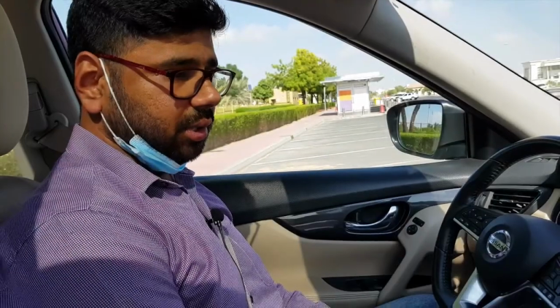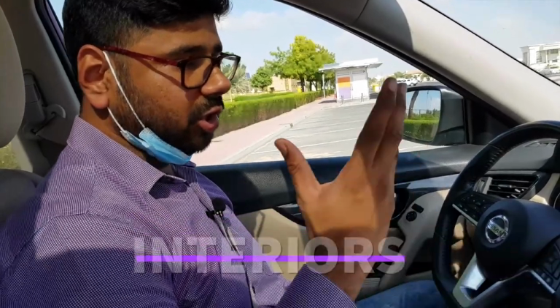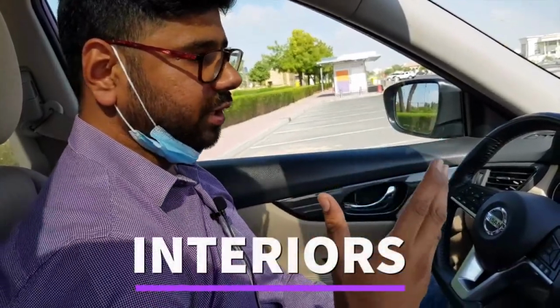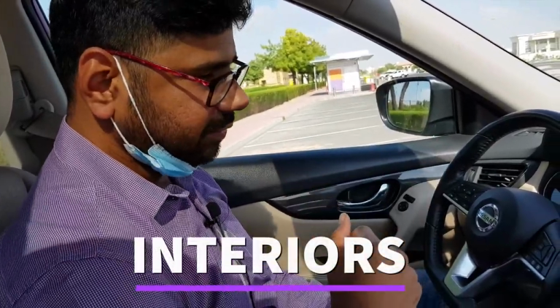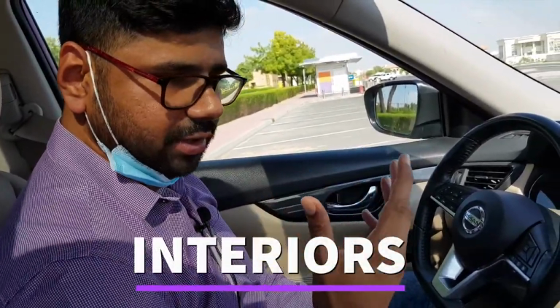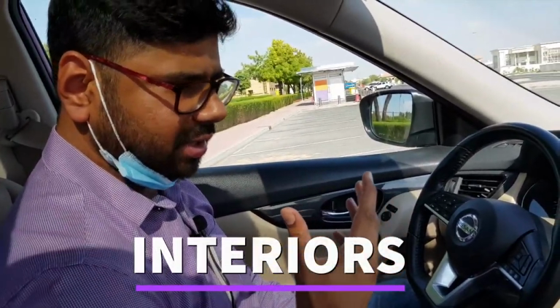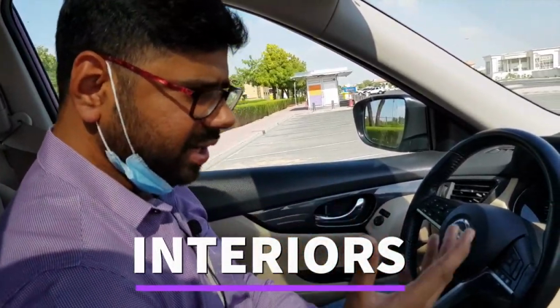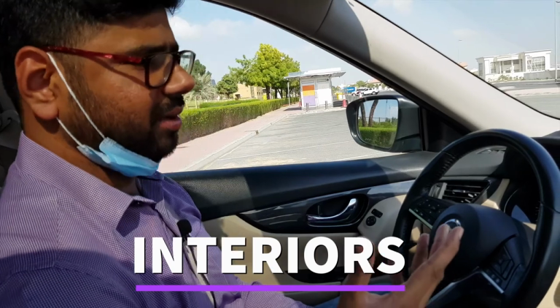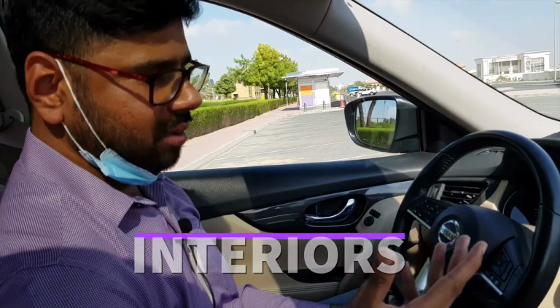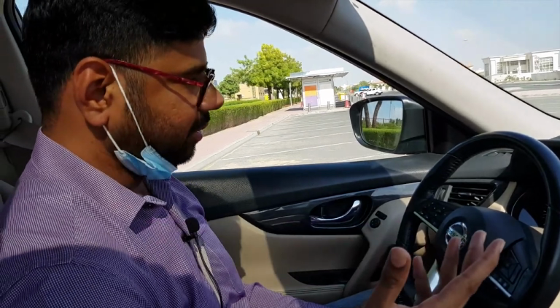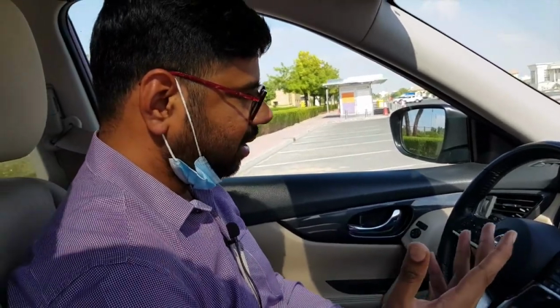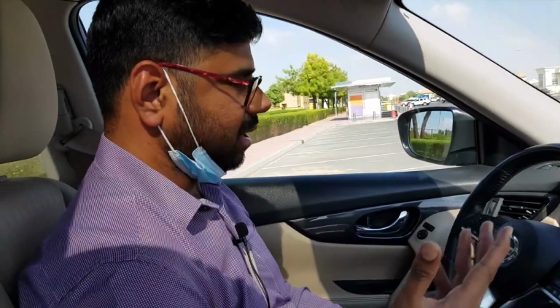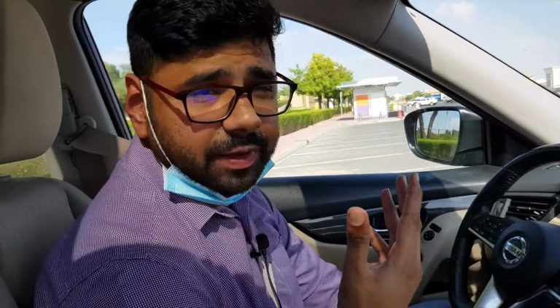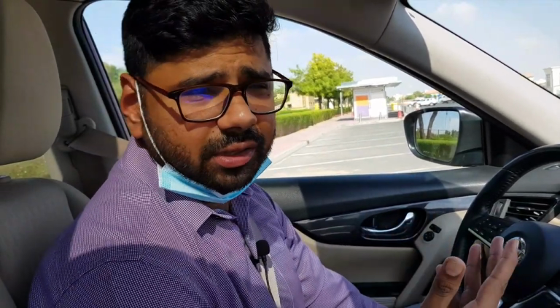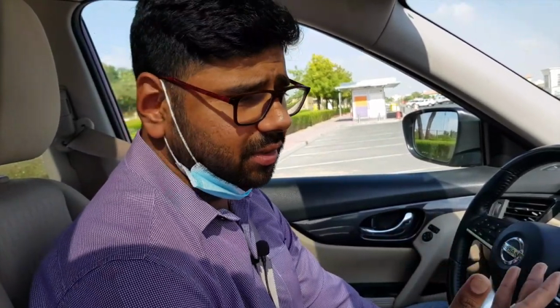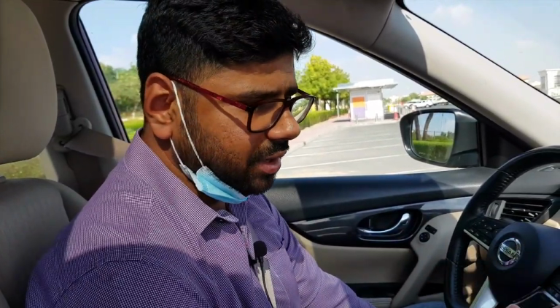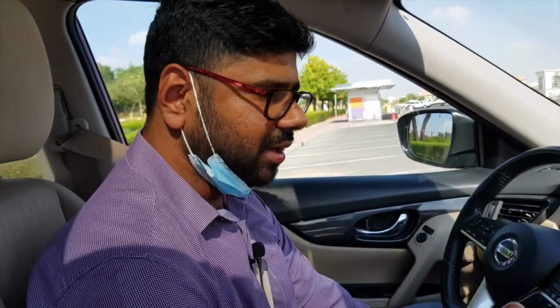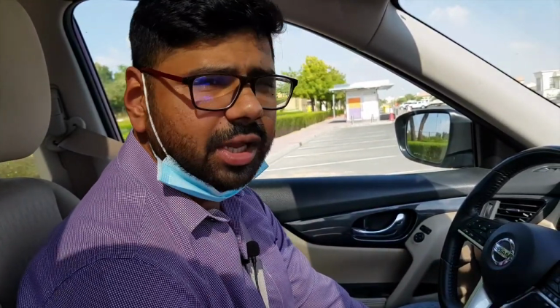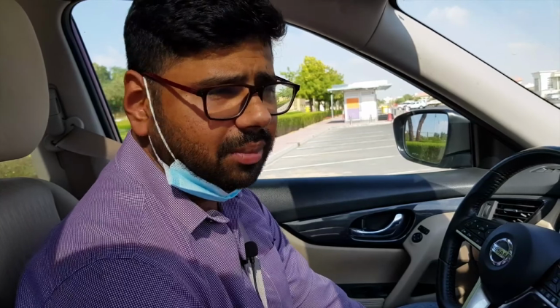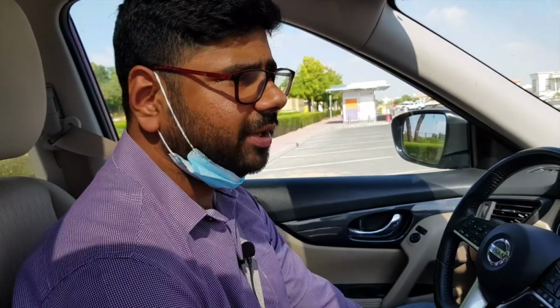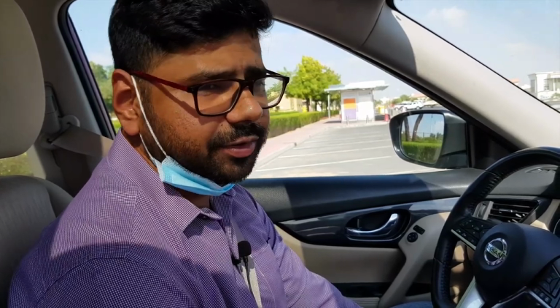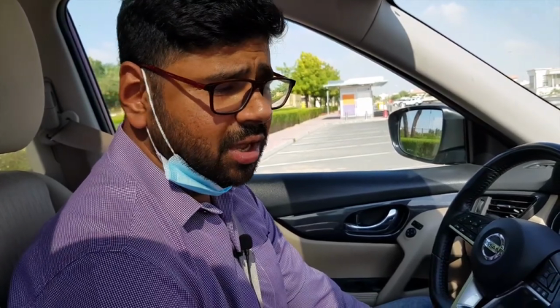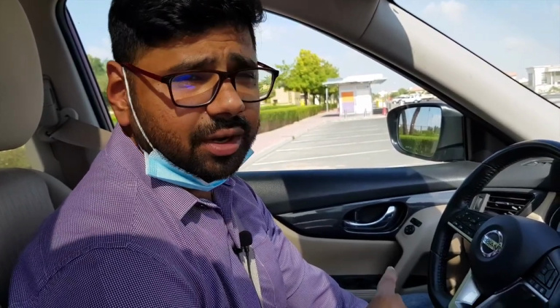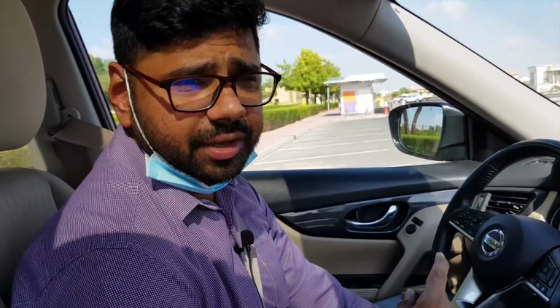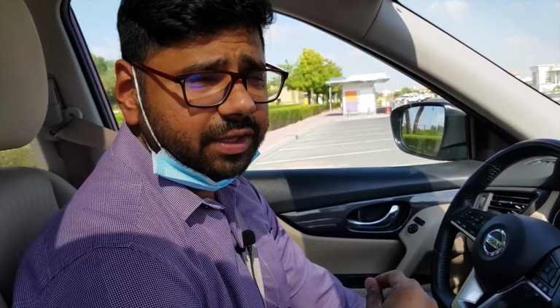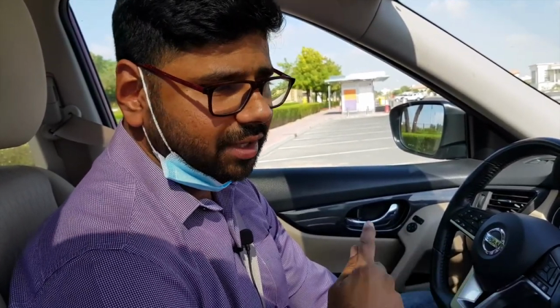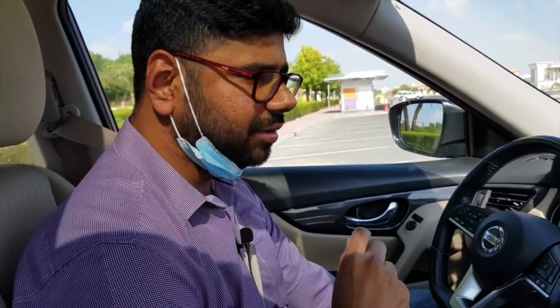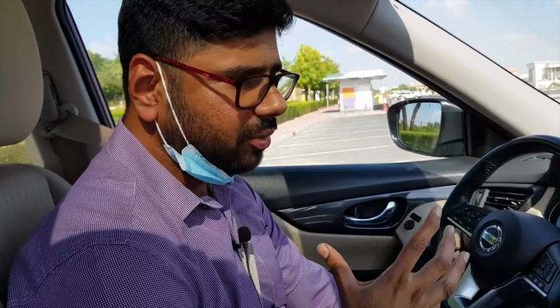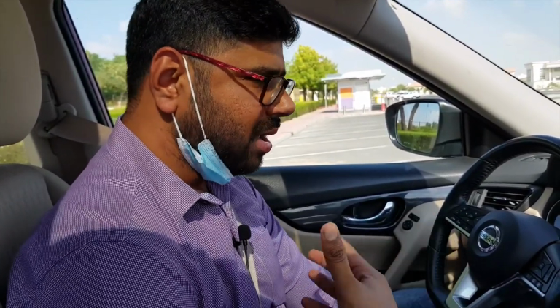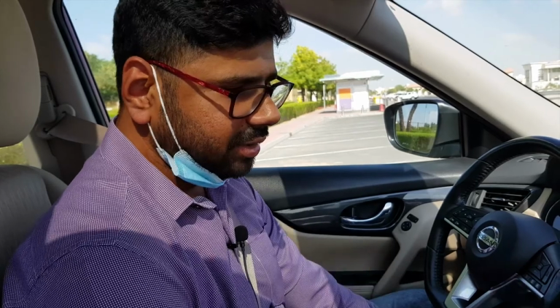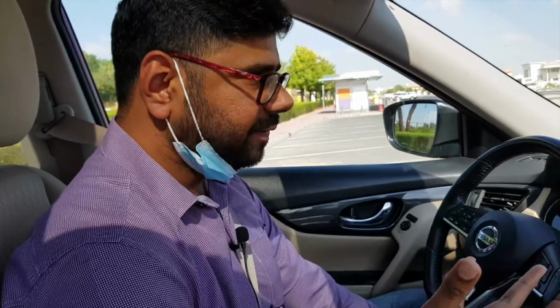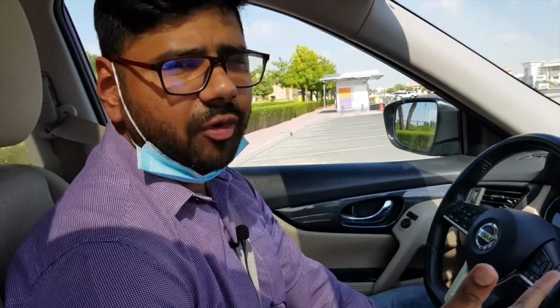Now talking about the interiors — the interiors are pretty good. This is the SV model of the X-Trail. There are three models available for sale: the S, the SV, and the SL. The SL is the top-end model, but this is the SV we have got.